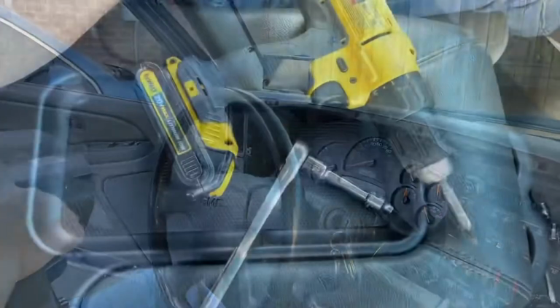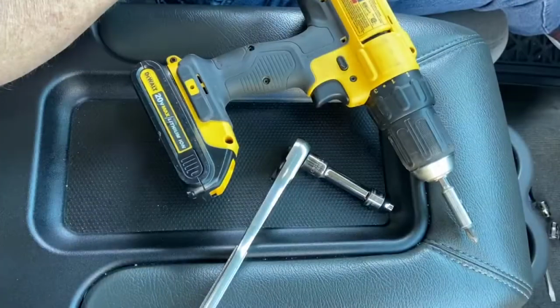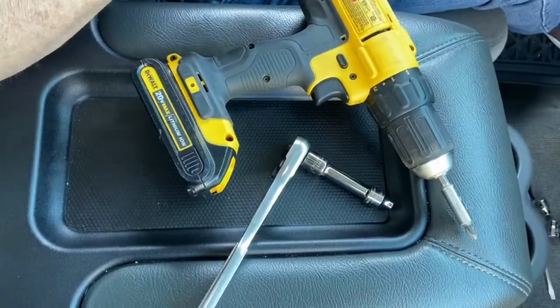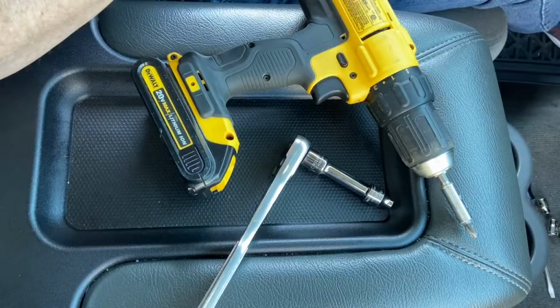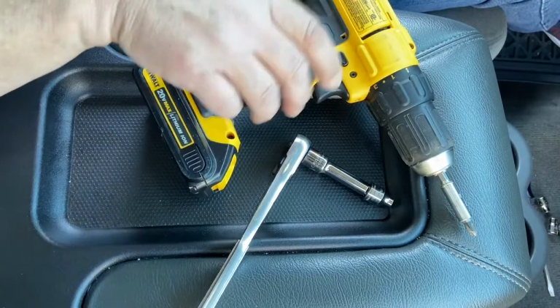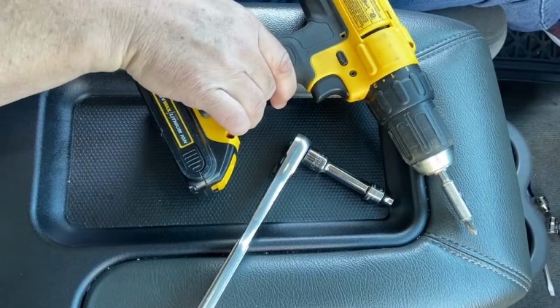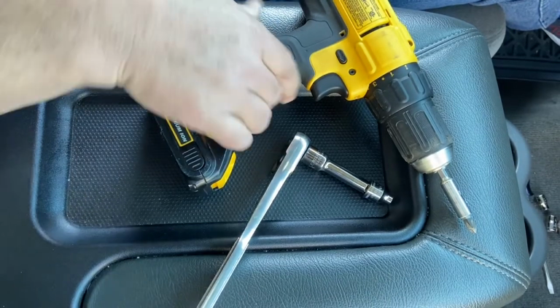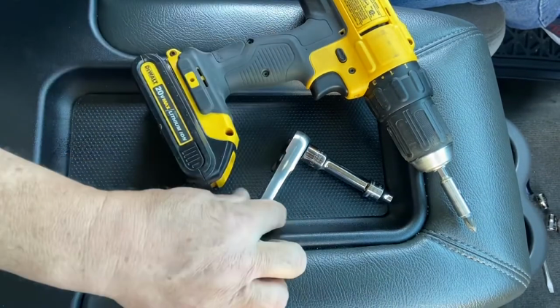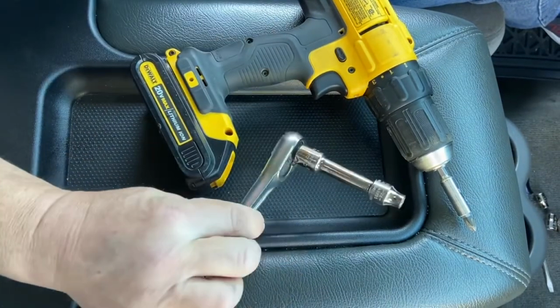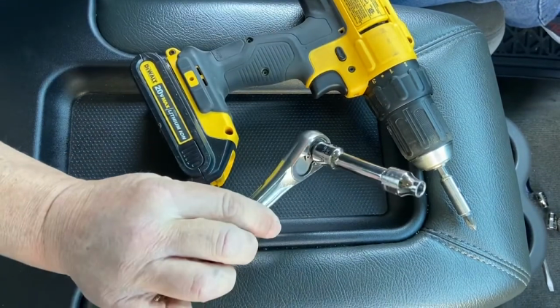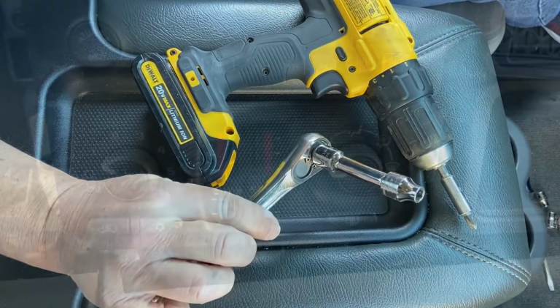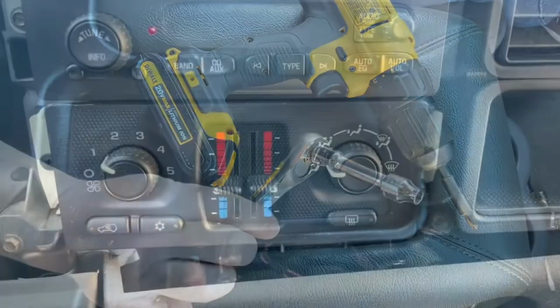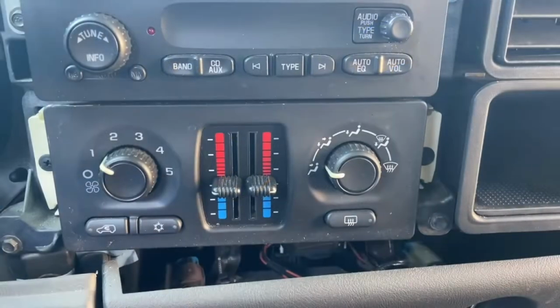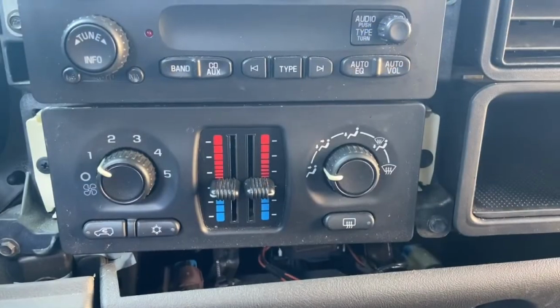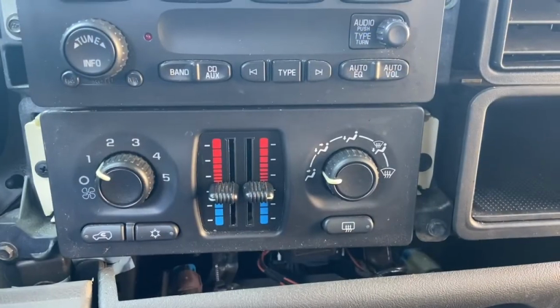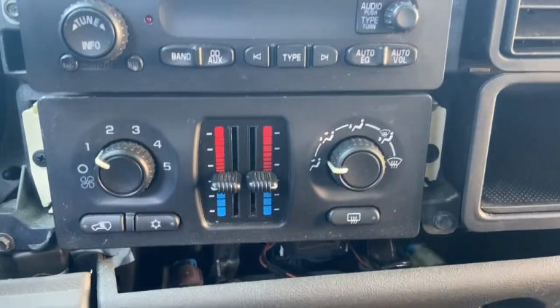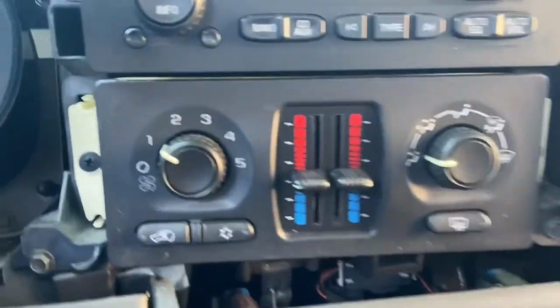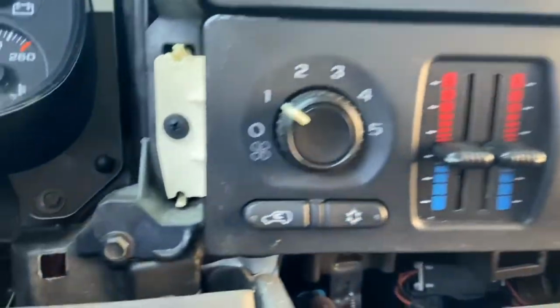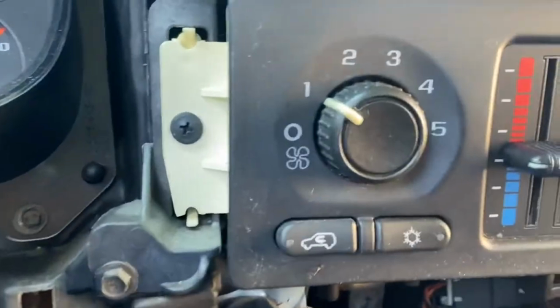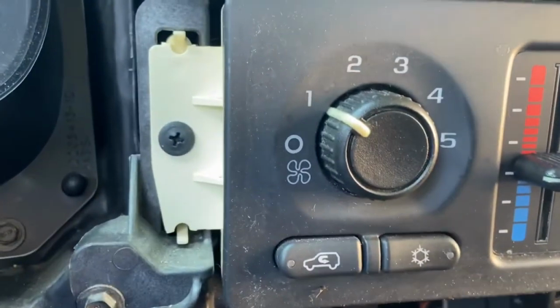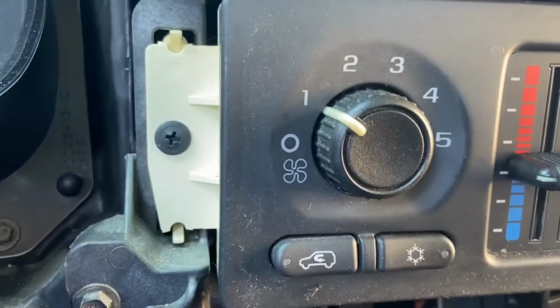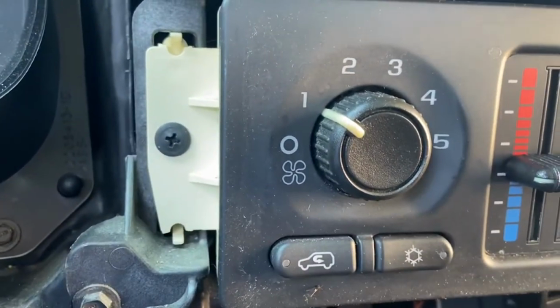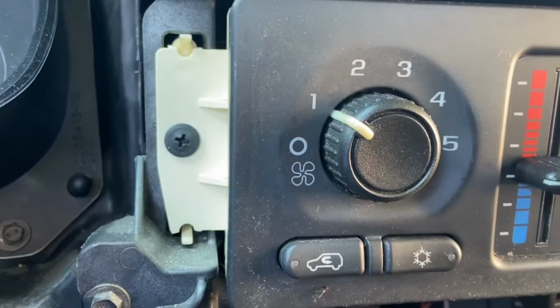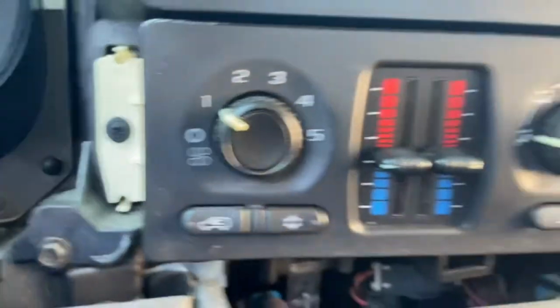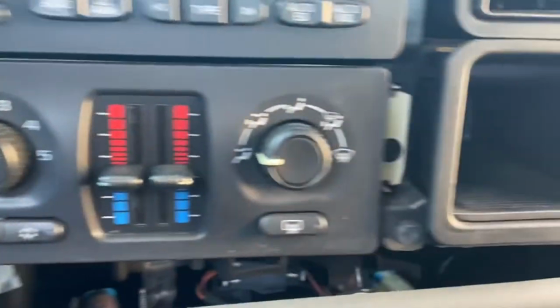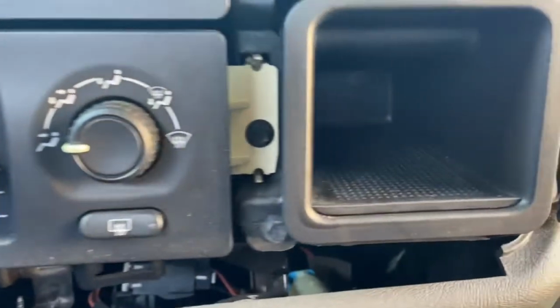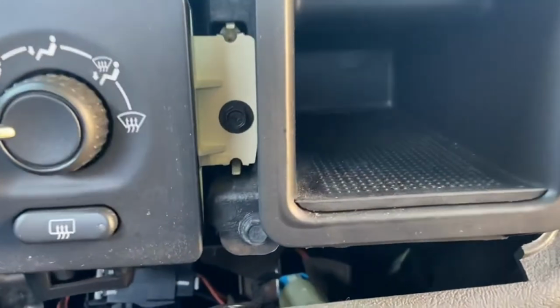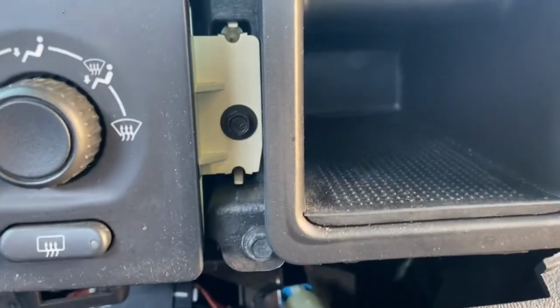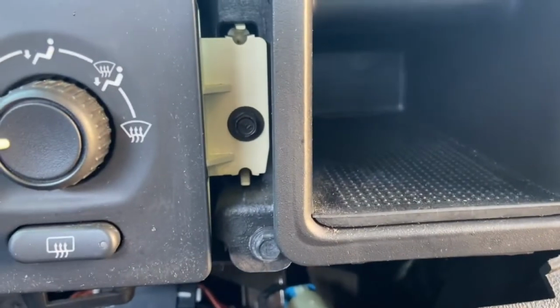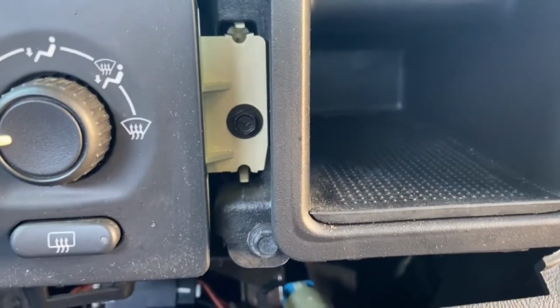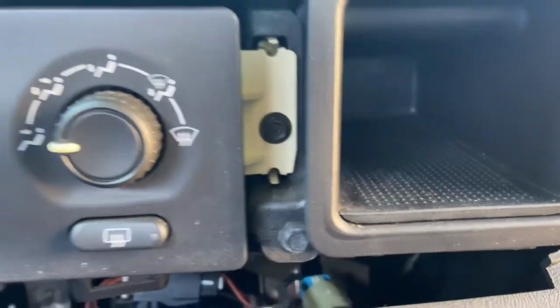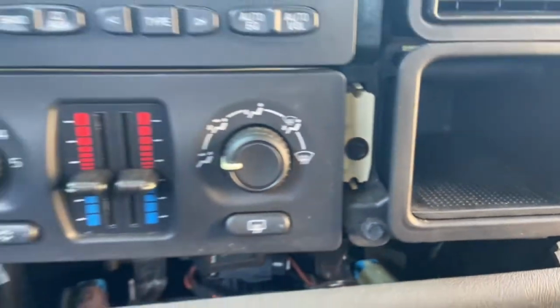For this job all you need is a Phillips head and a 7mm socket. On either side of the dash control you've got a couple of nuts — this side happens to be Phillips head, this side will be the 7mm. Just remove both of those.